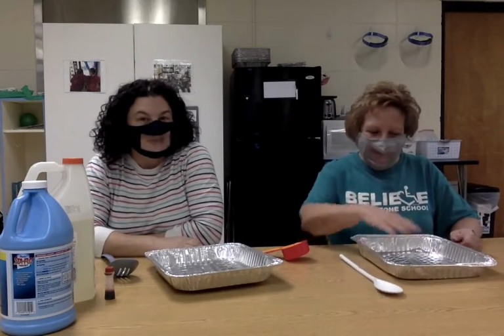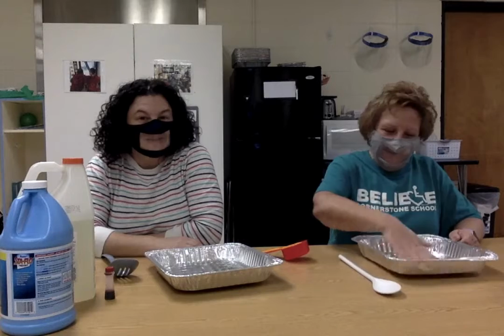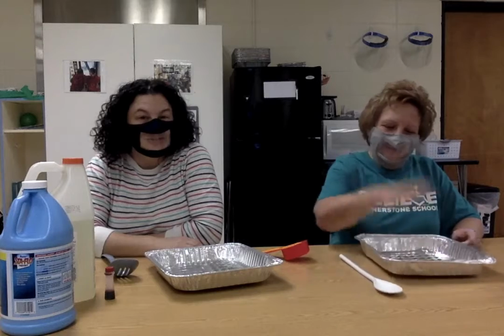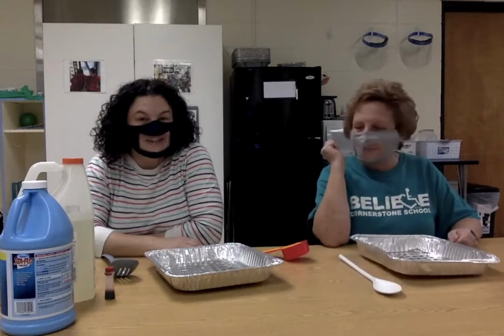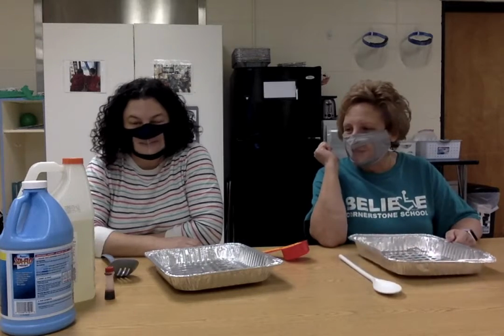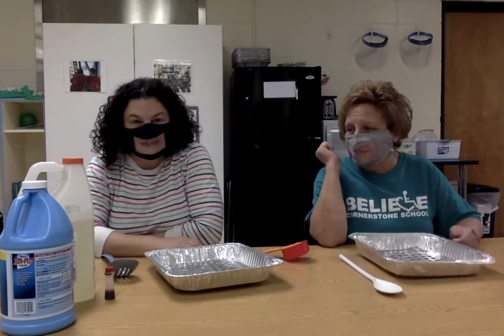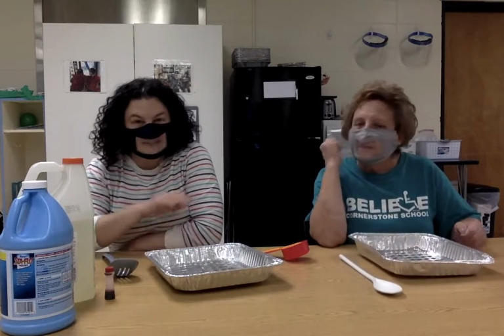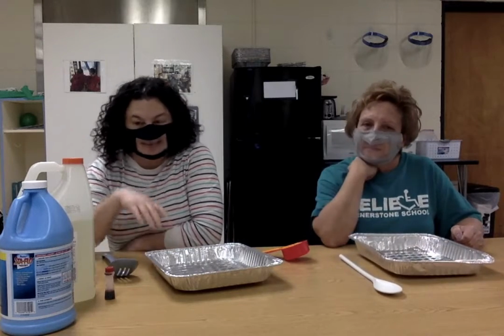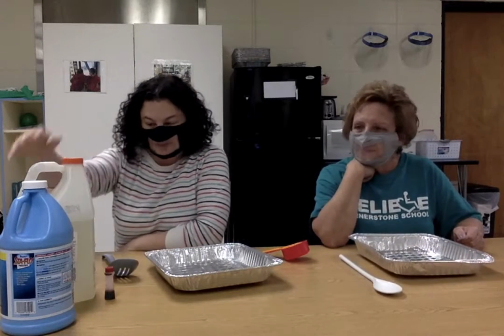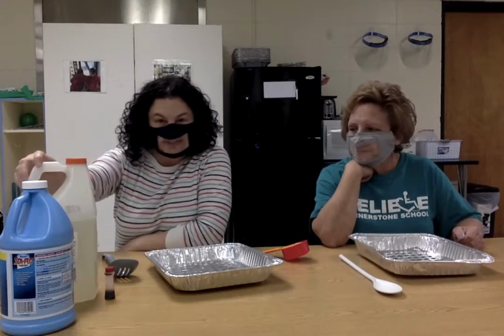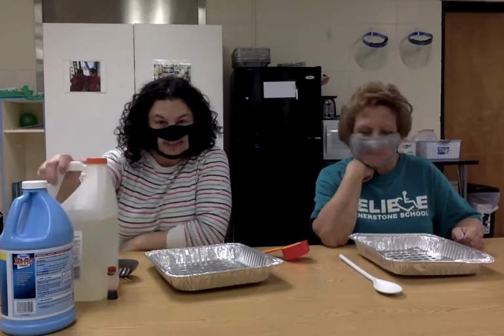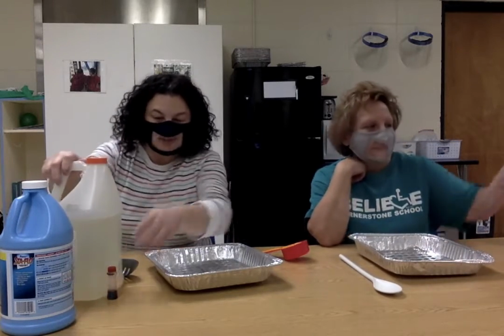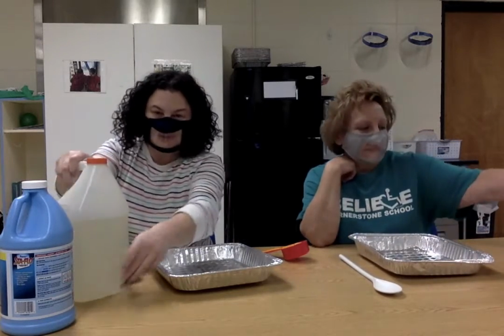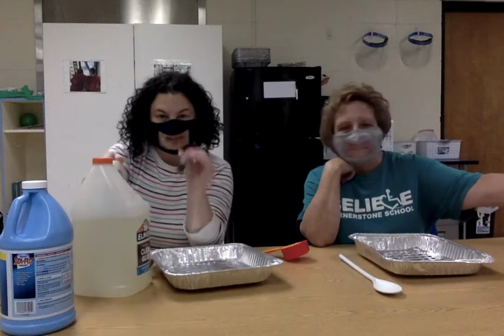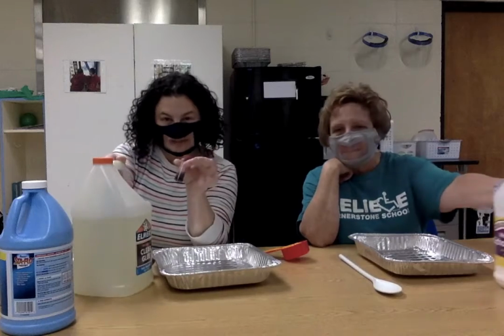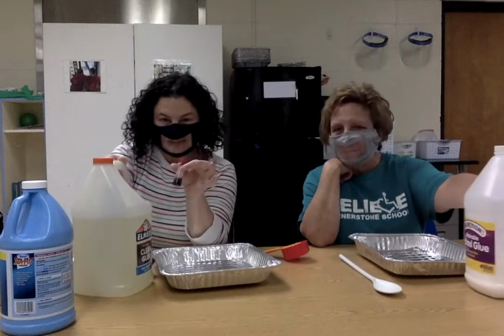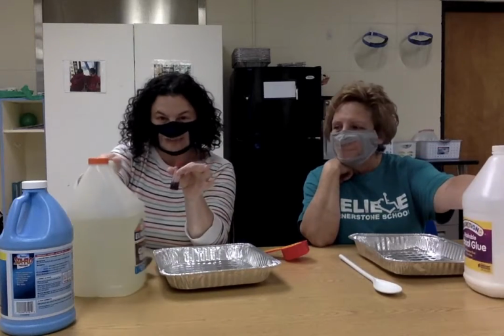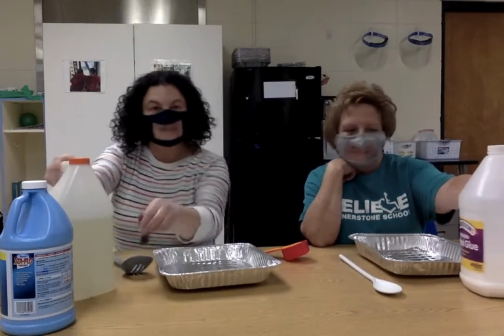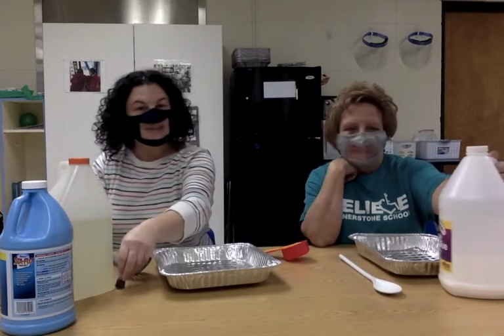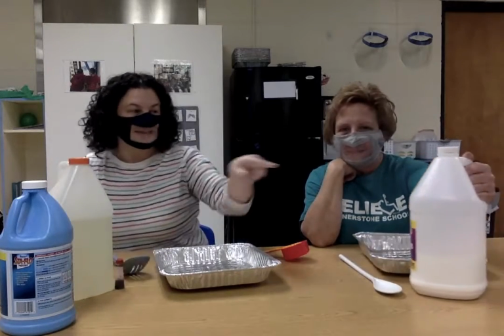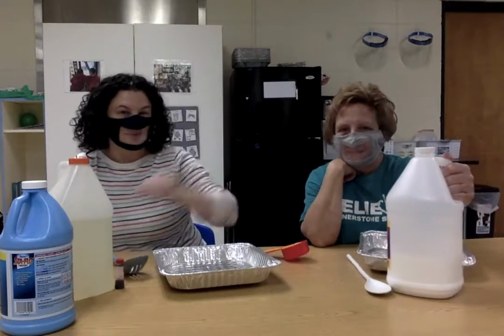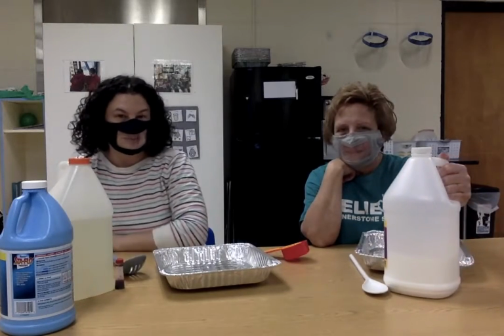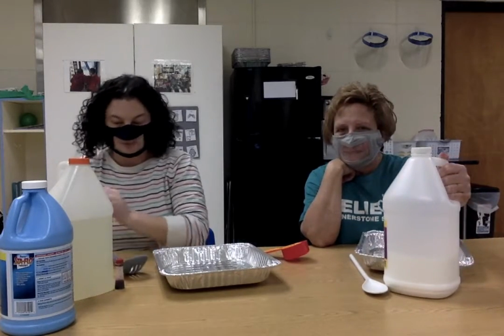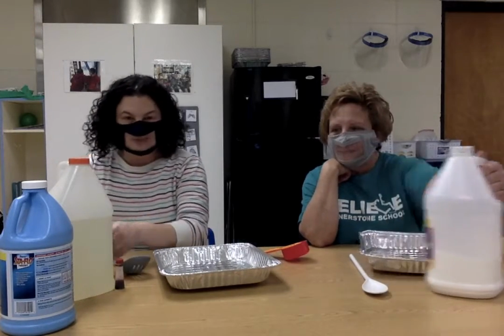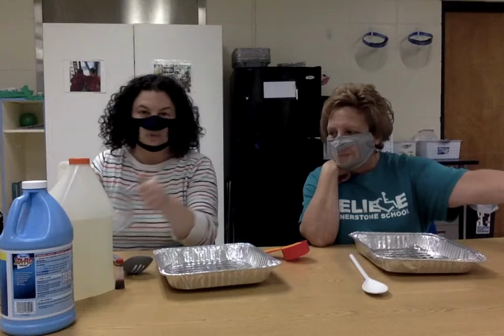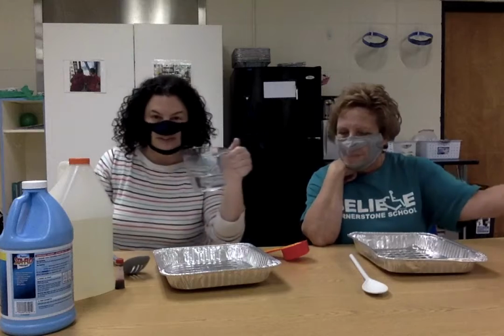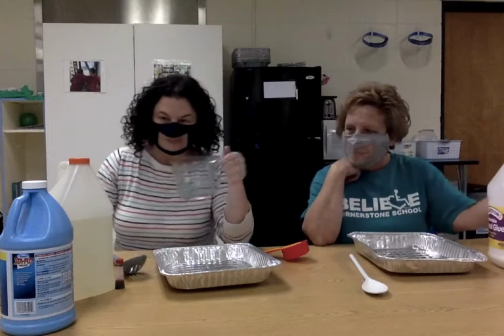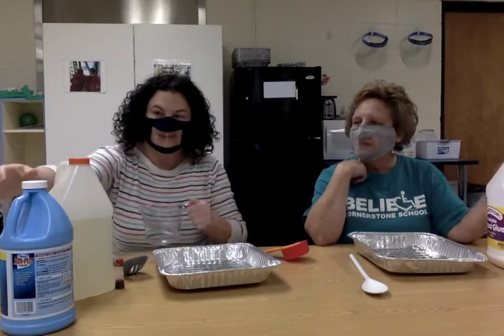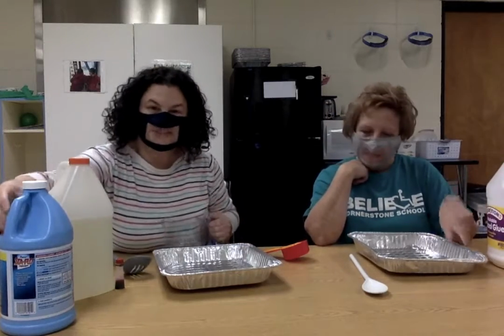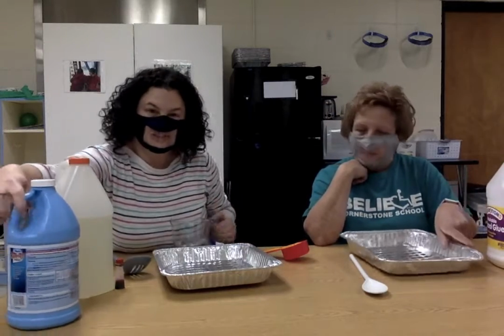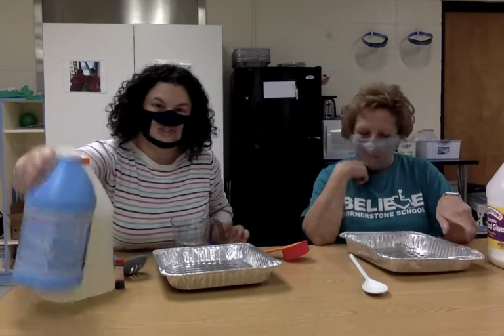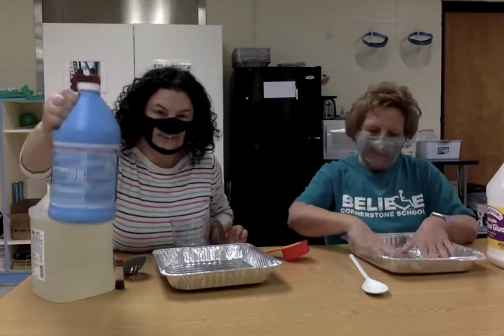So we're going to make two different colors of slime. We're going to make red slime, which we're going to use clear glue and red food coloring, and we're going to make white slime, which we're going to use white glue. And then we just need water and we need starch.